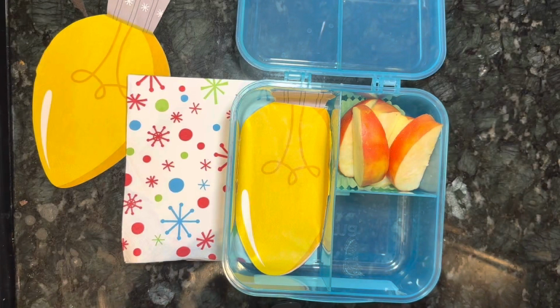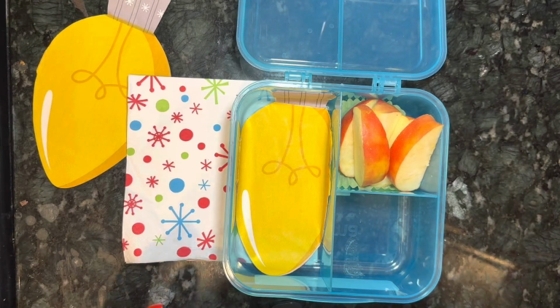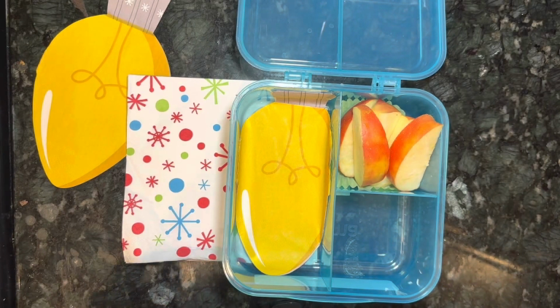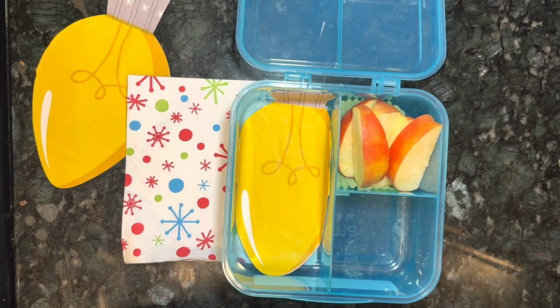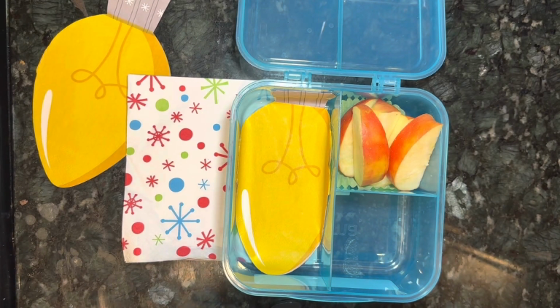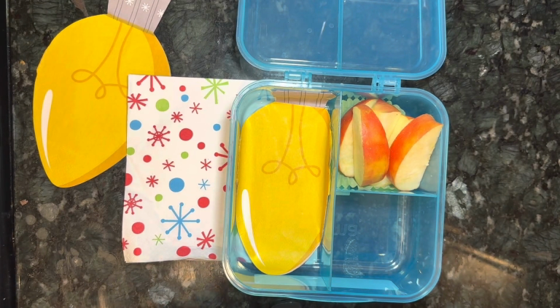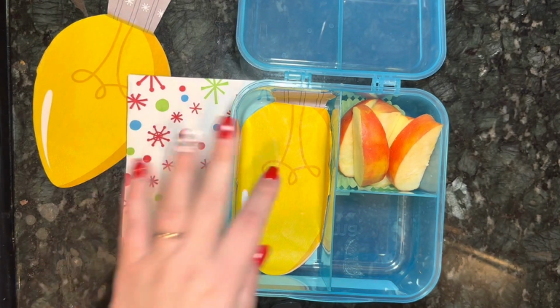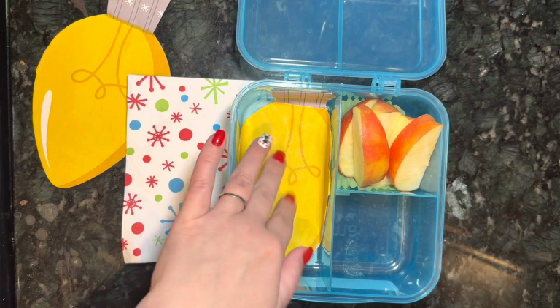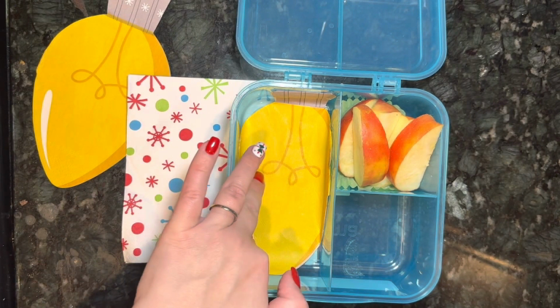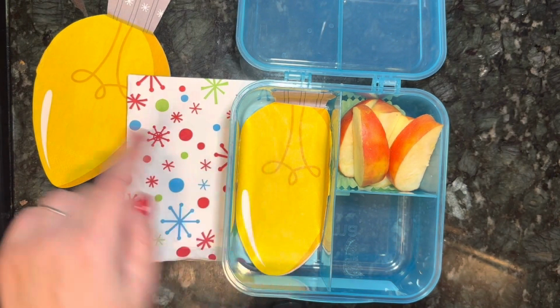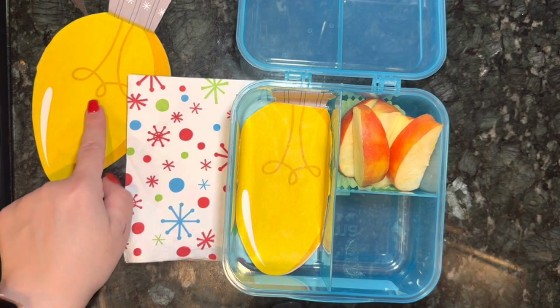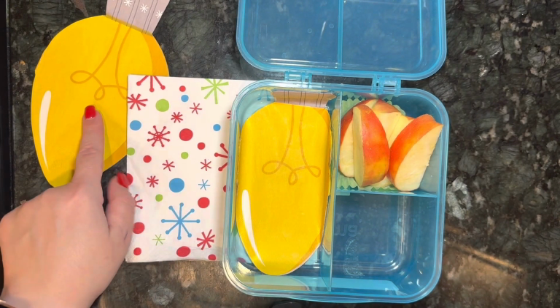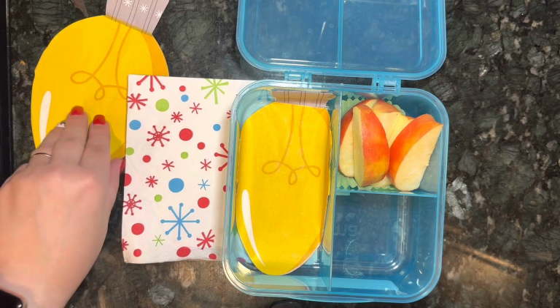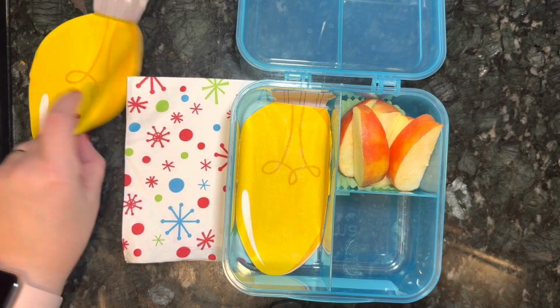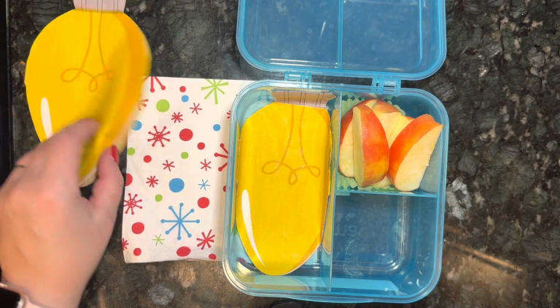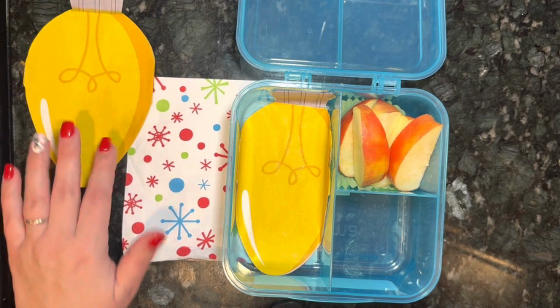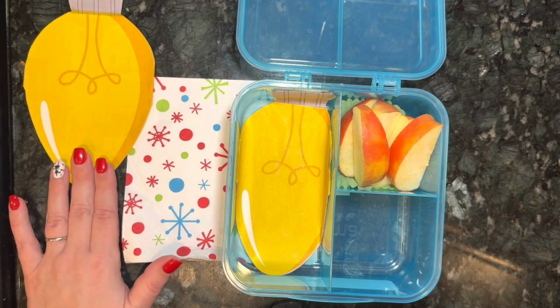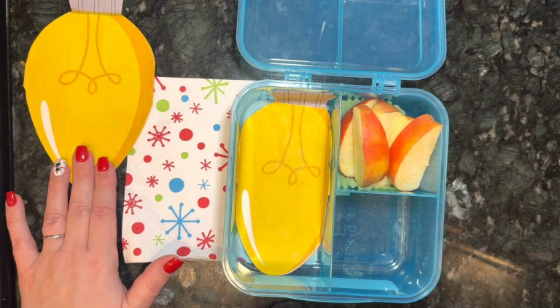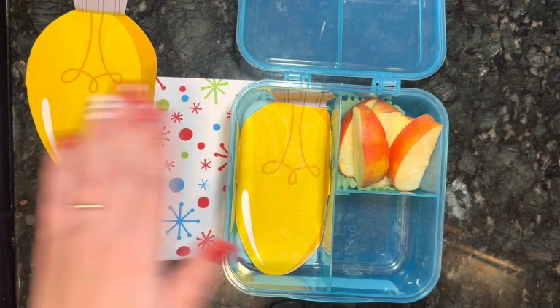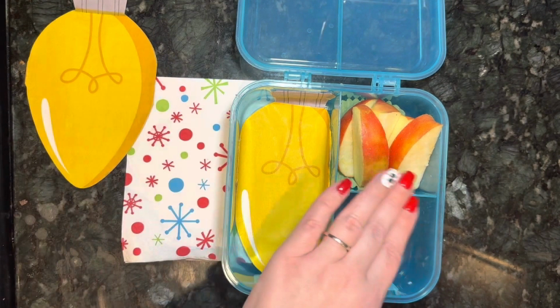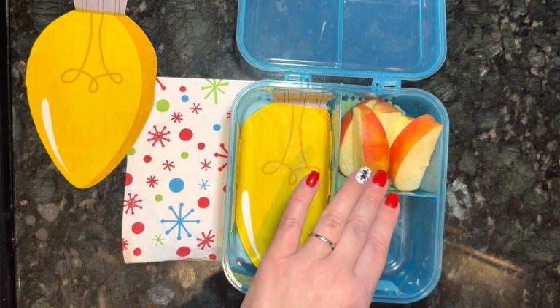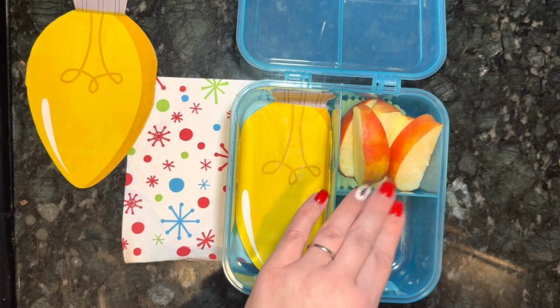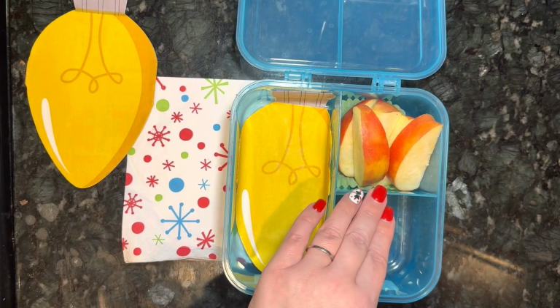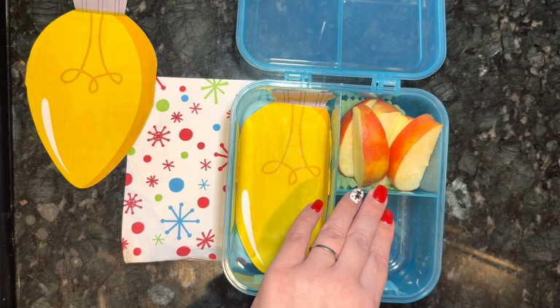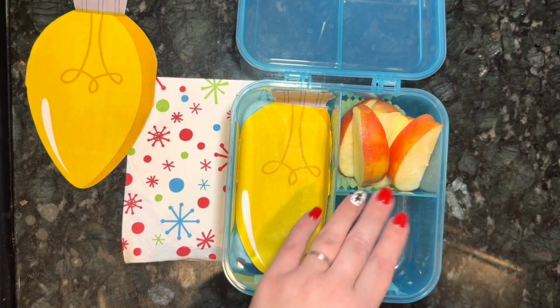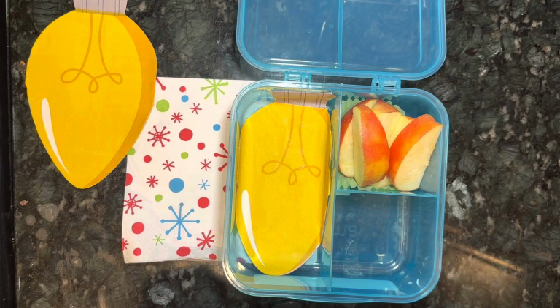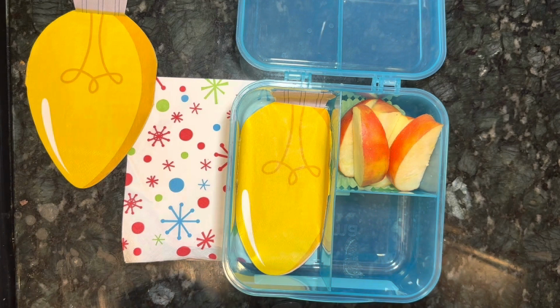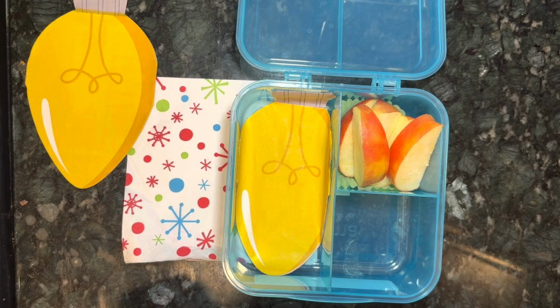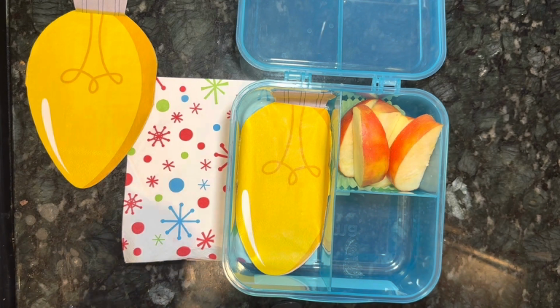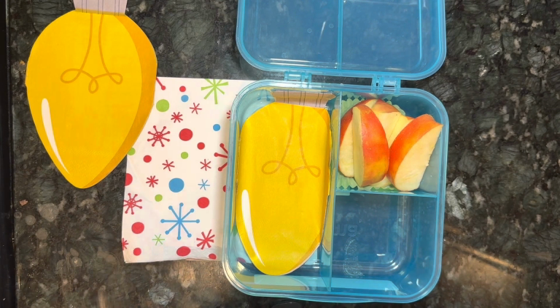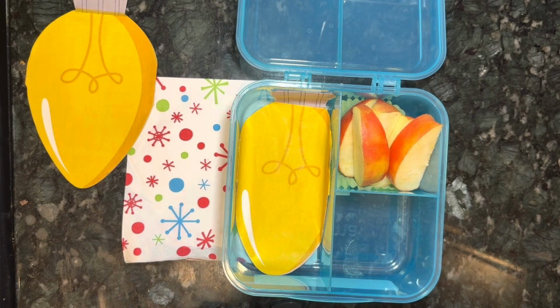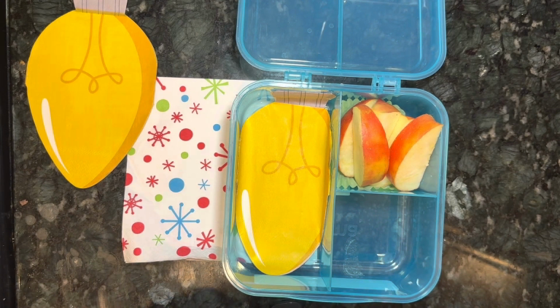Come pack my daughter's lunch with me today. As you see, I already have a fun little light bulb shaped napkin in the lunch box, and I have some cut up apples that have been soaked in lemon juice so they won't go yellow.